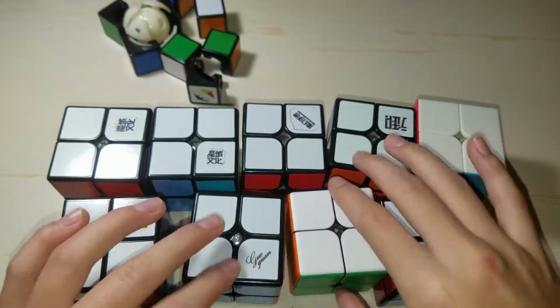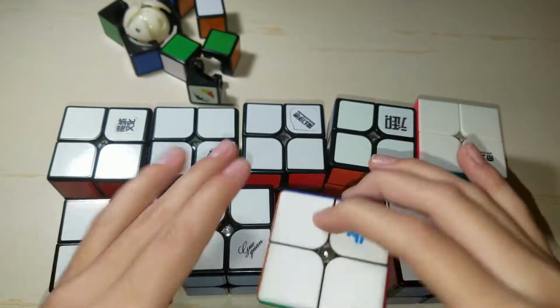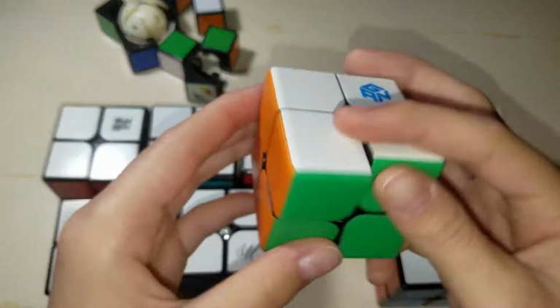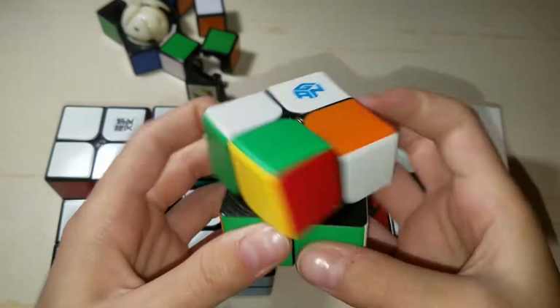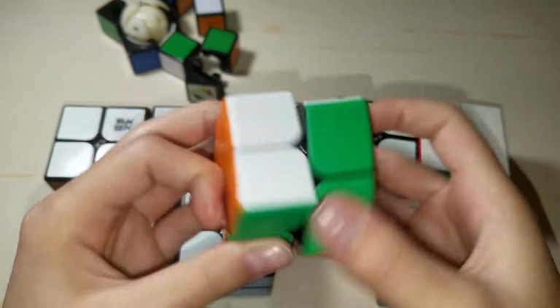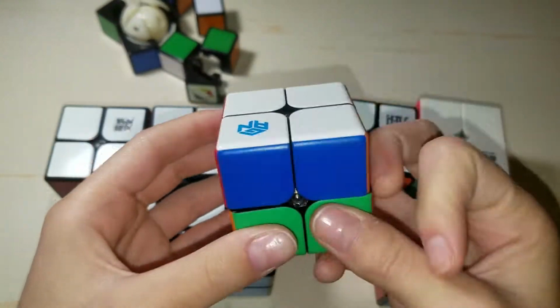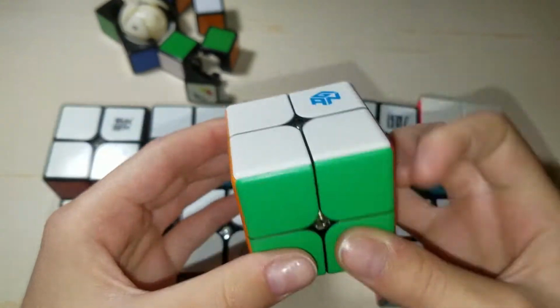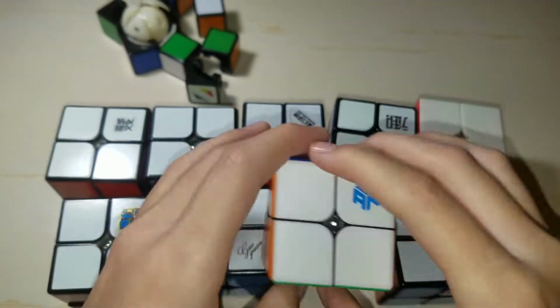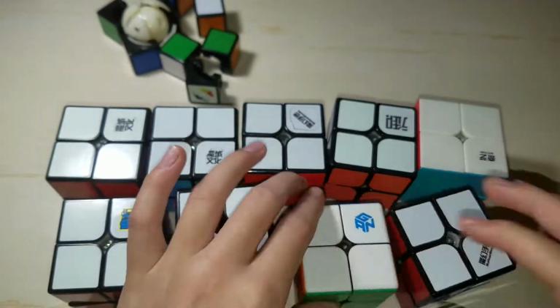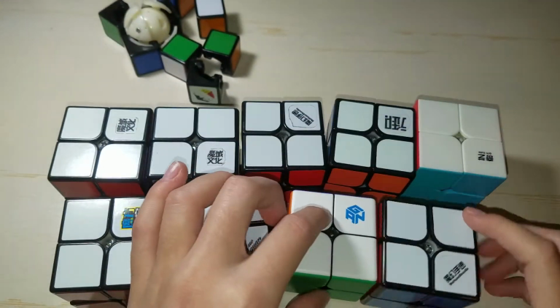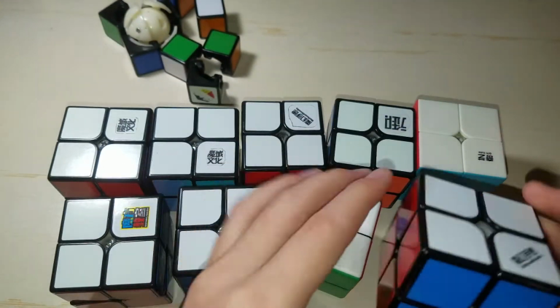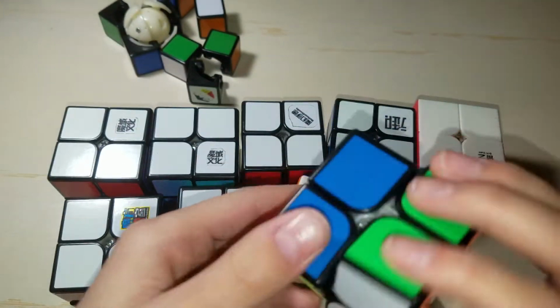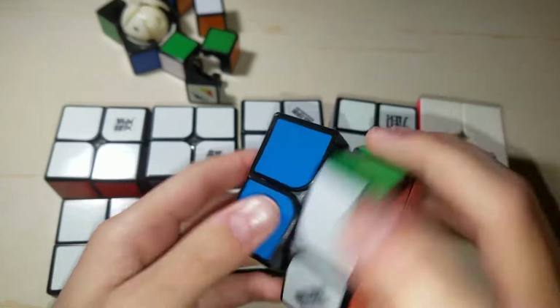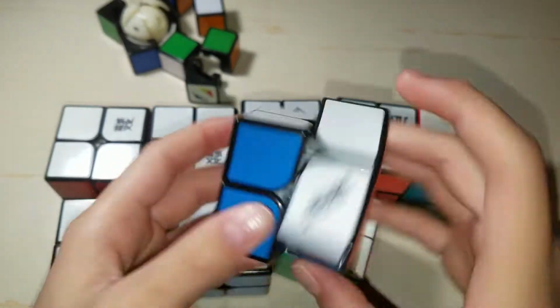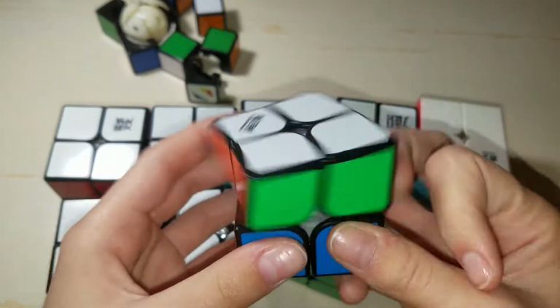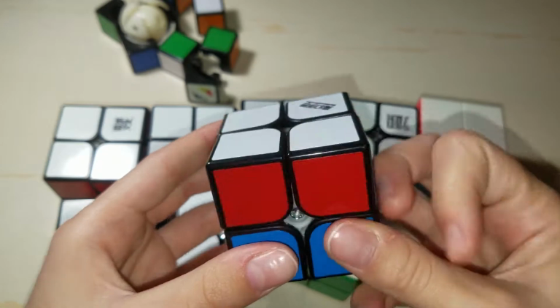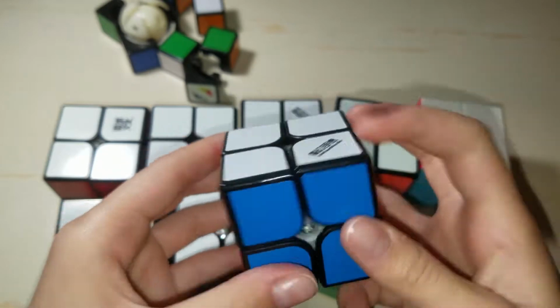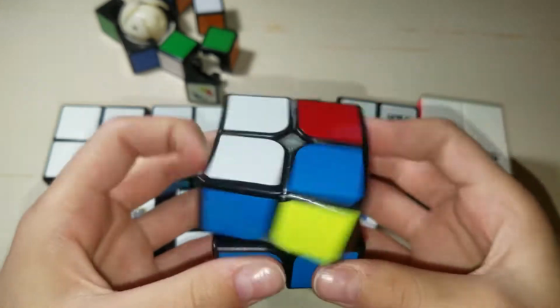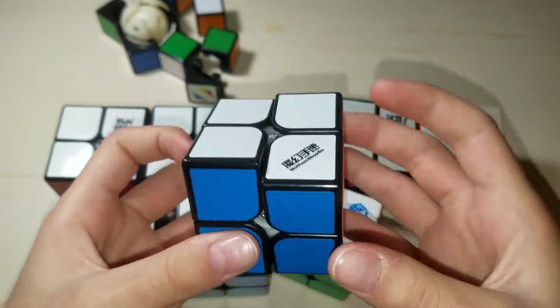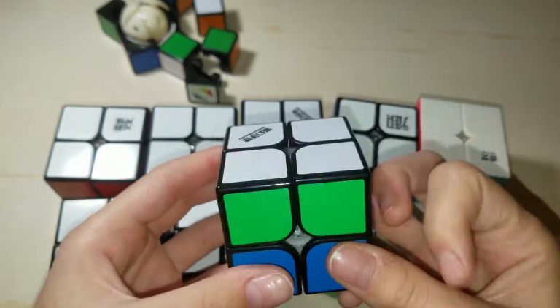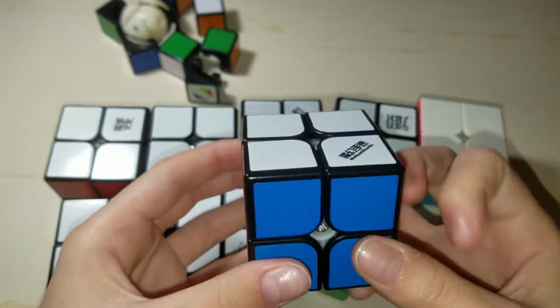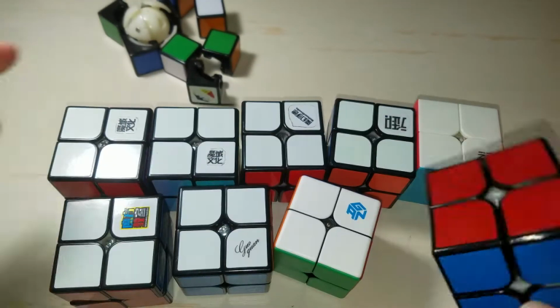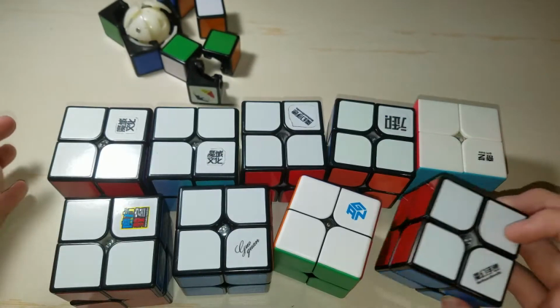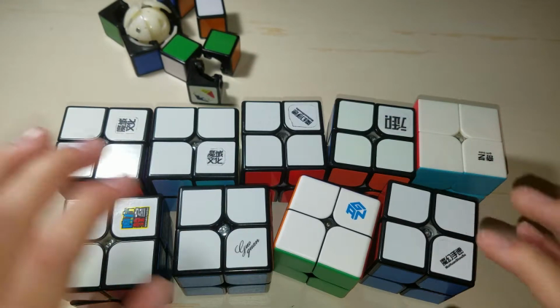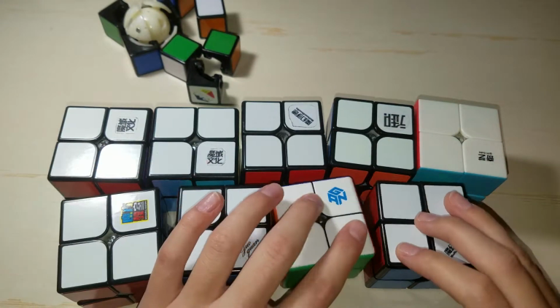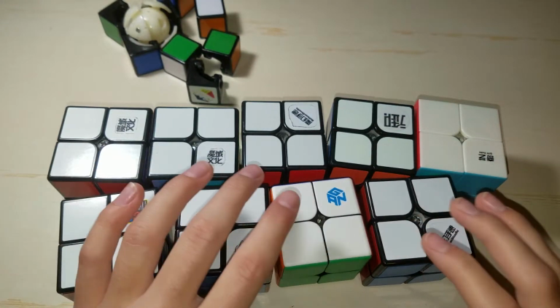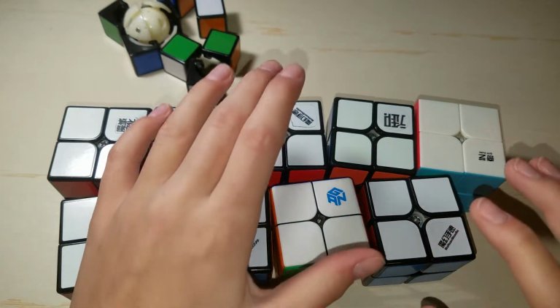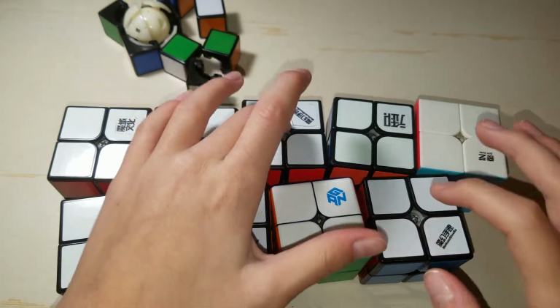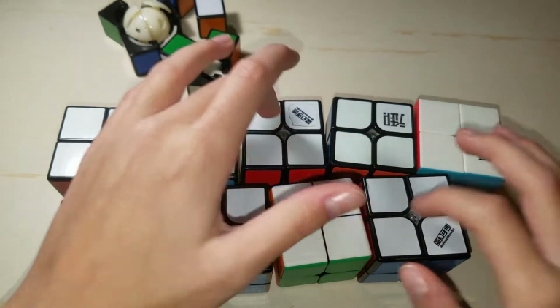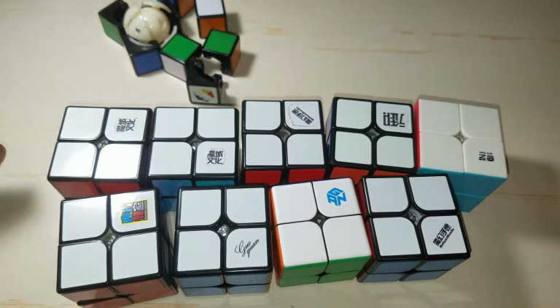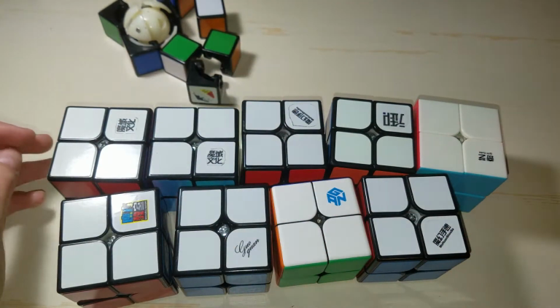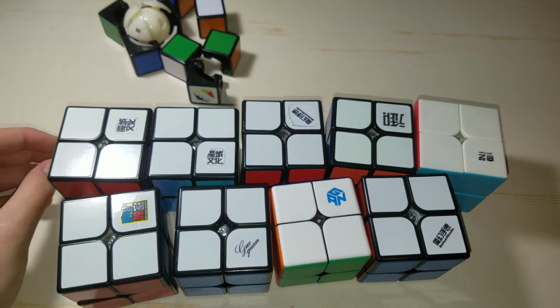This is a Gan 249, not a huge fan. And this is my CH Qiyi Chuen M 2x2, which I'm not sure if it's my main — either of these two are going to be my main.